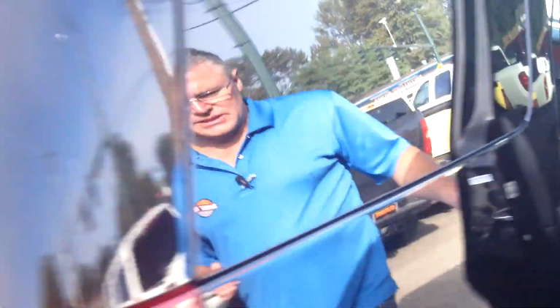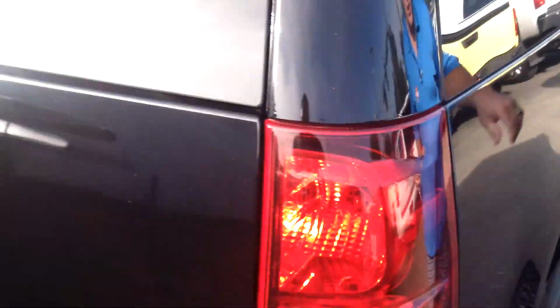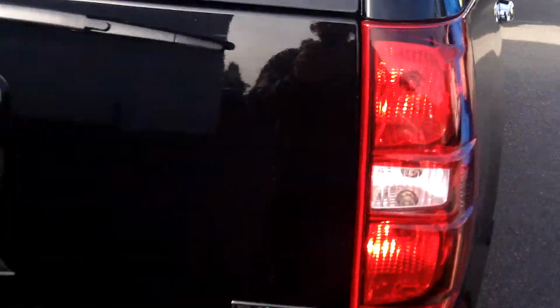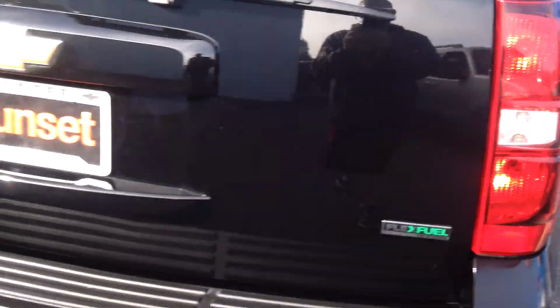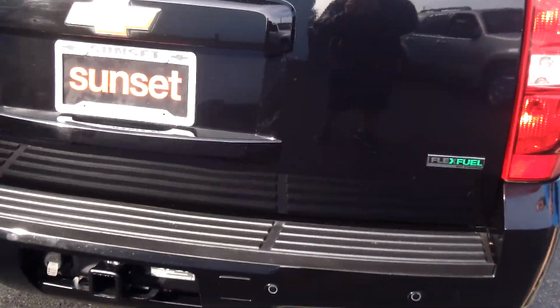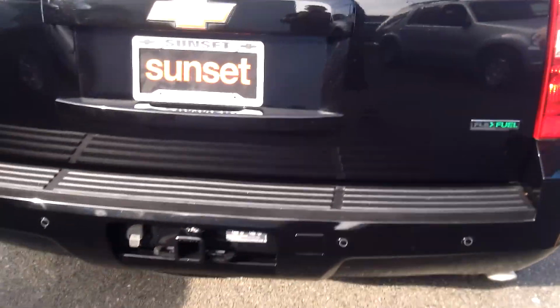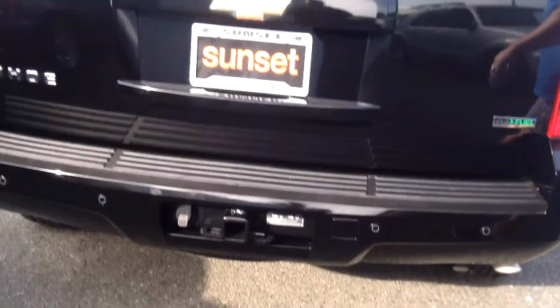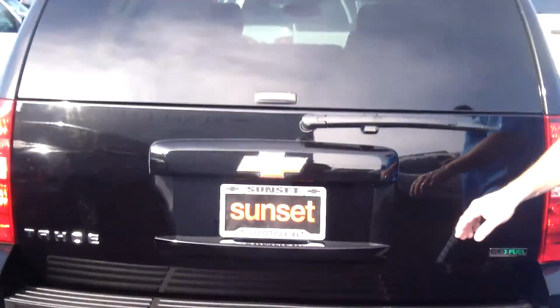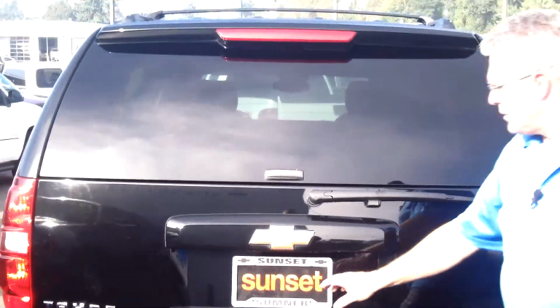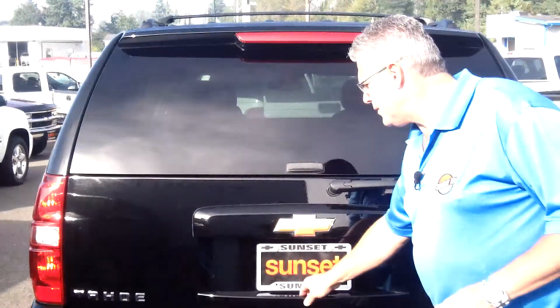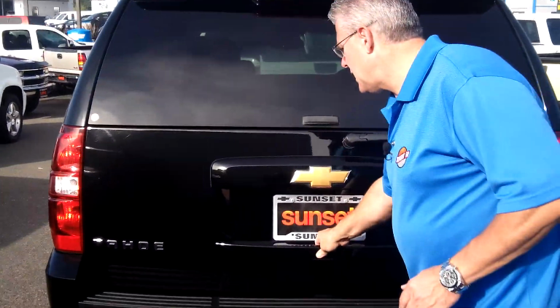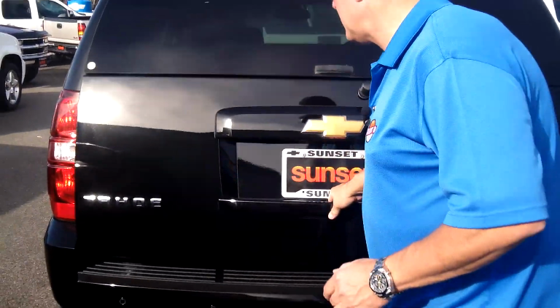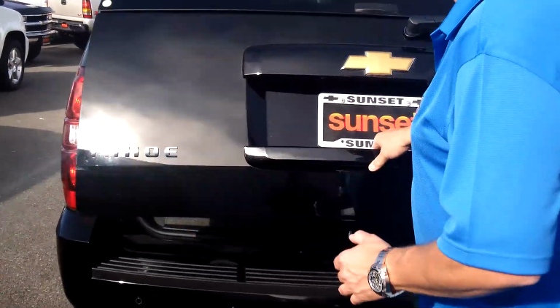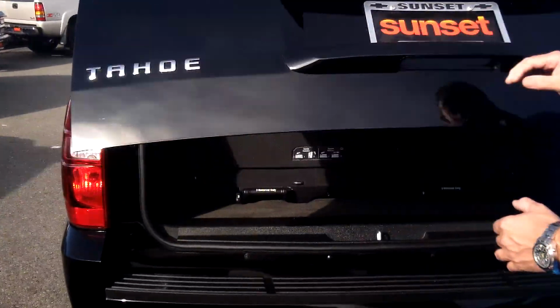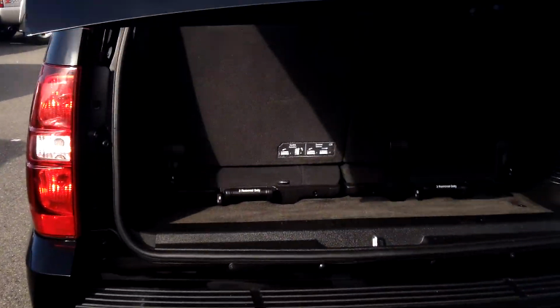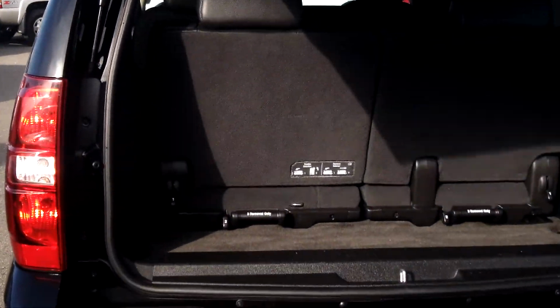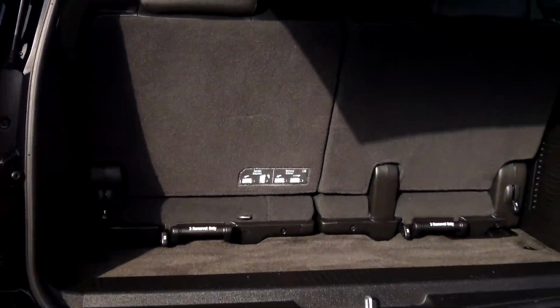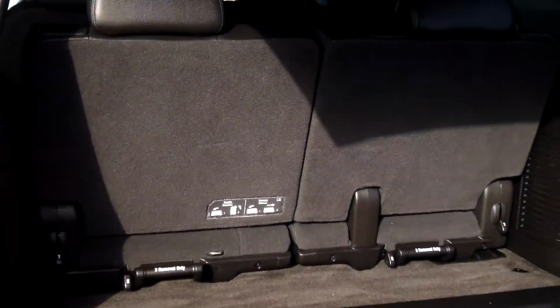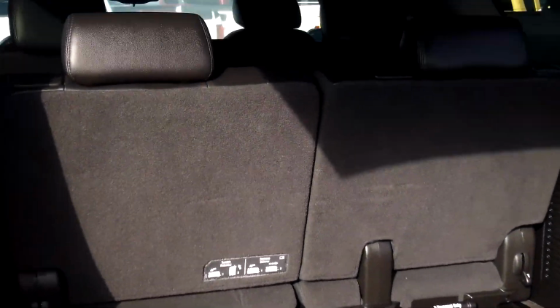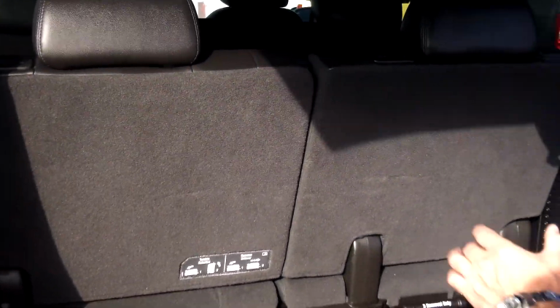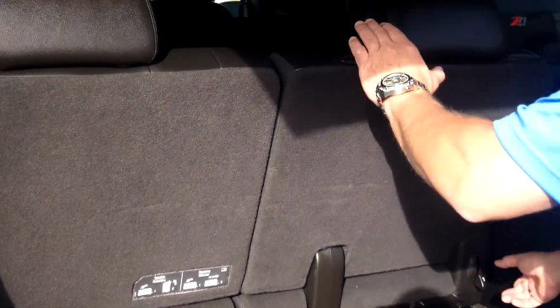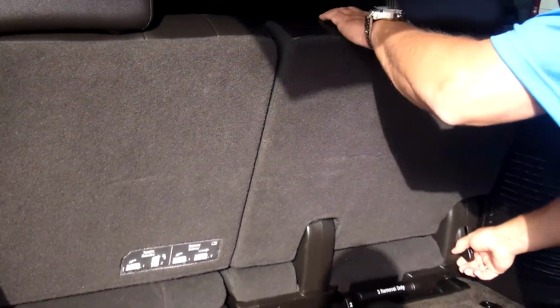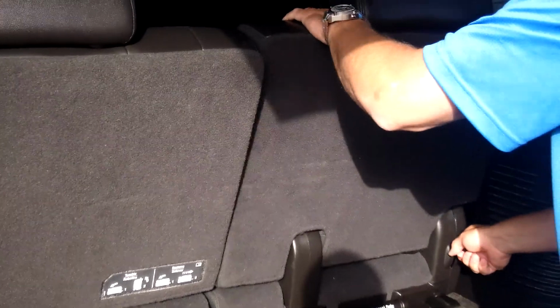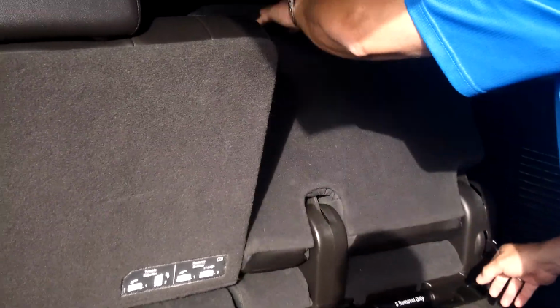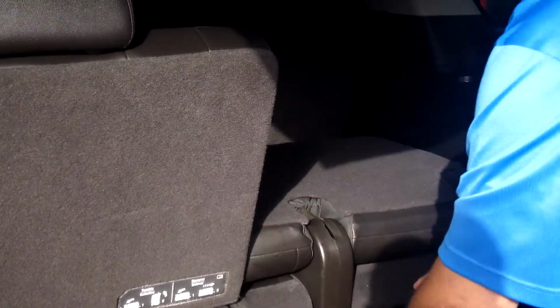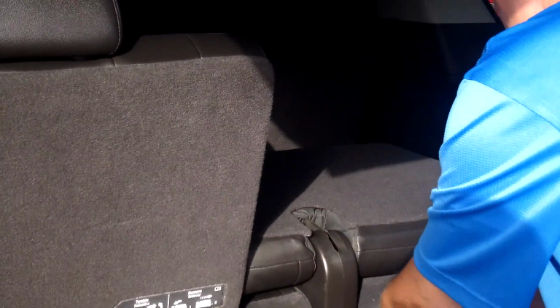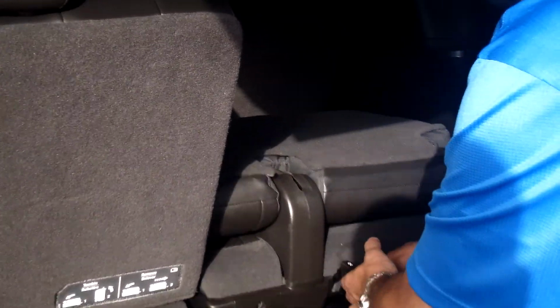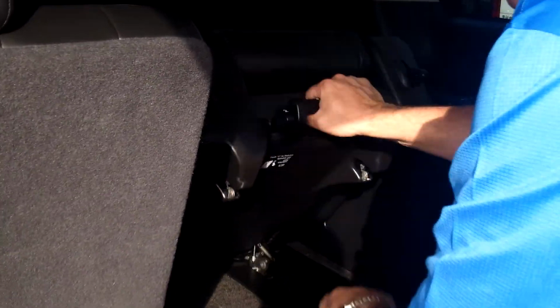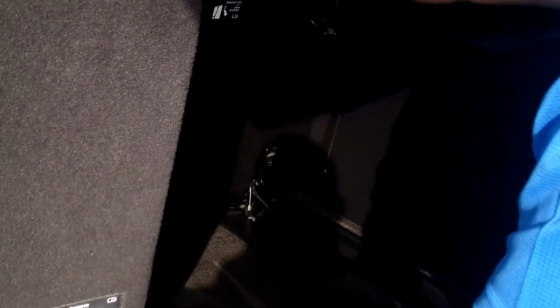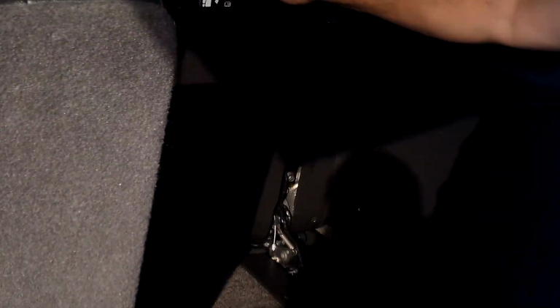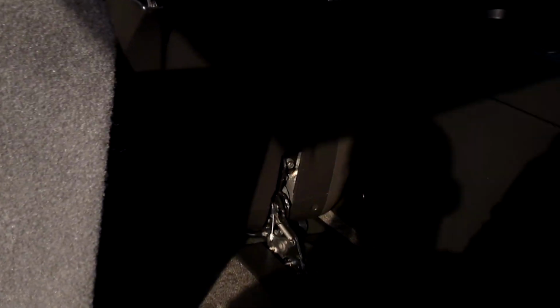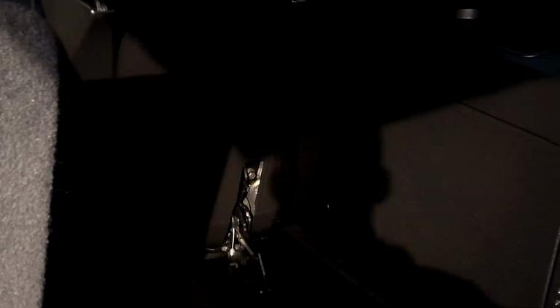This has got a tow package with the 5.3 V8, so you can tow the boat, the camp trailer. Back here in the back, the seats fold down, so if you've got a need for more cargo space, these seats fold up out of the way.